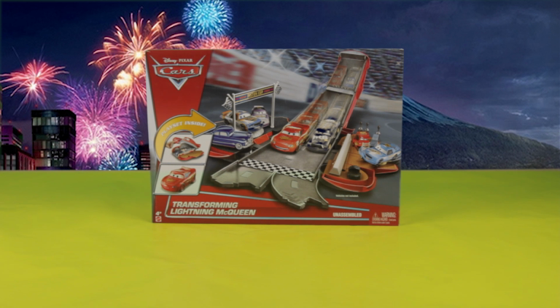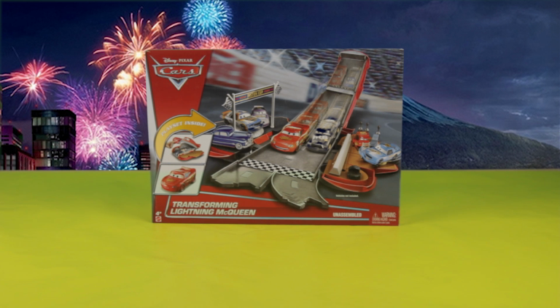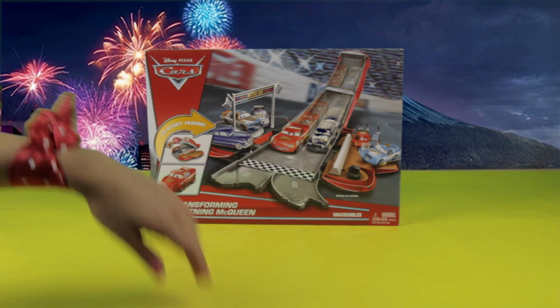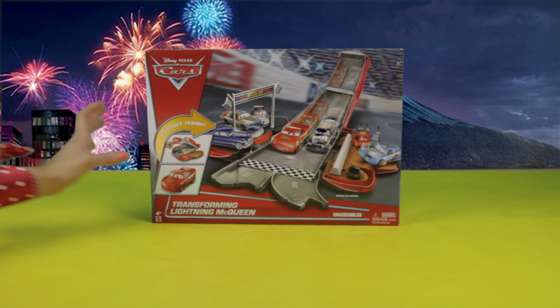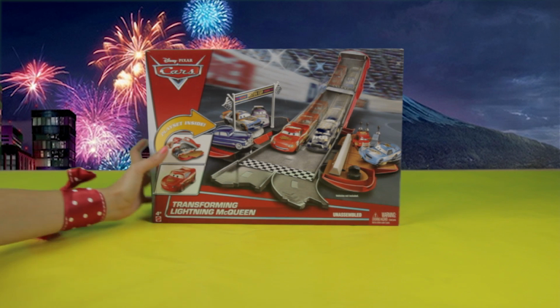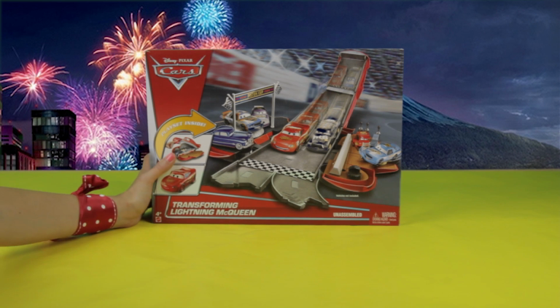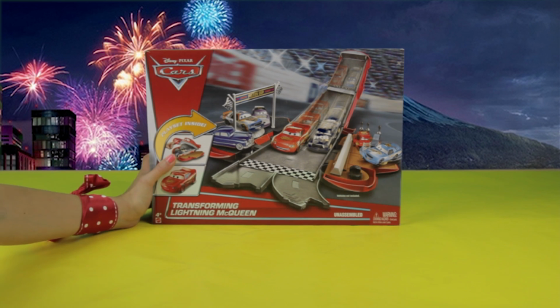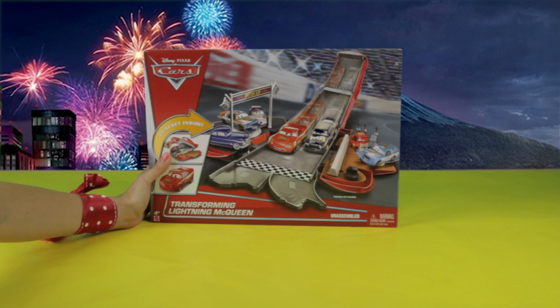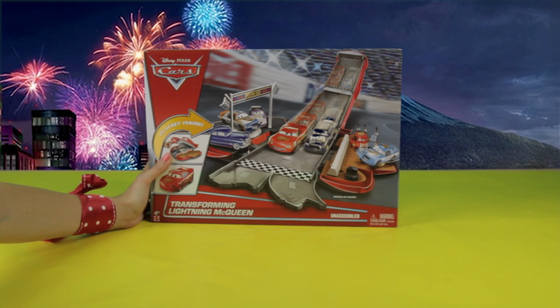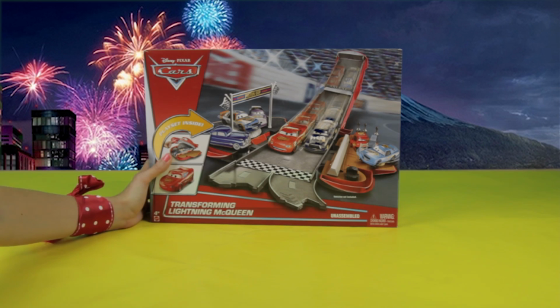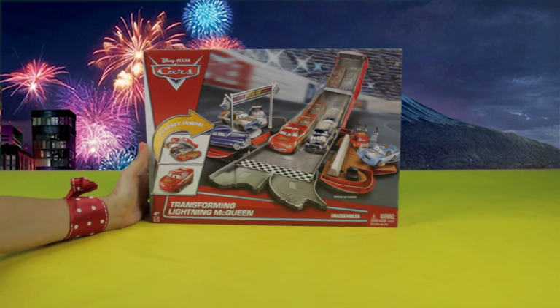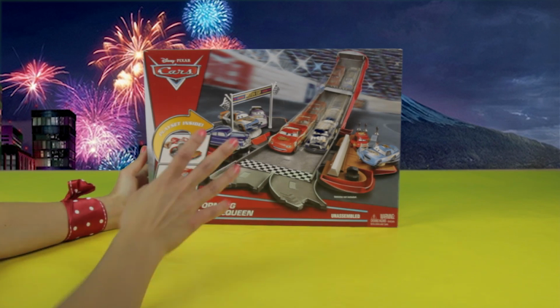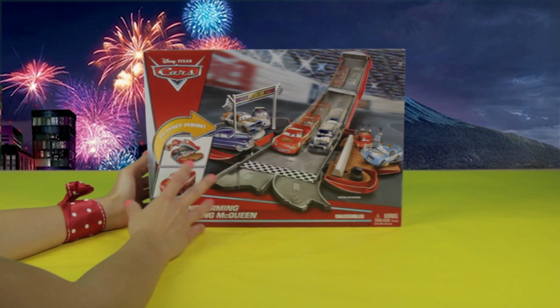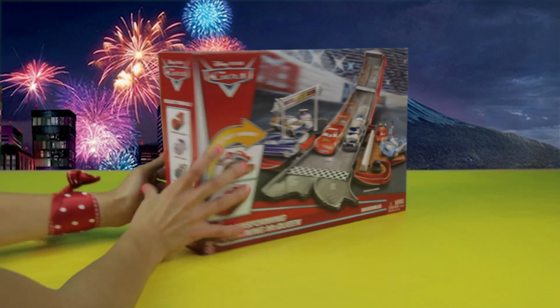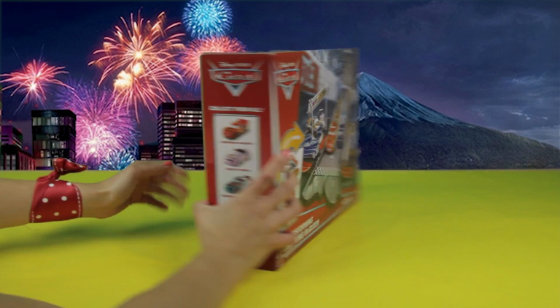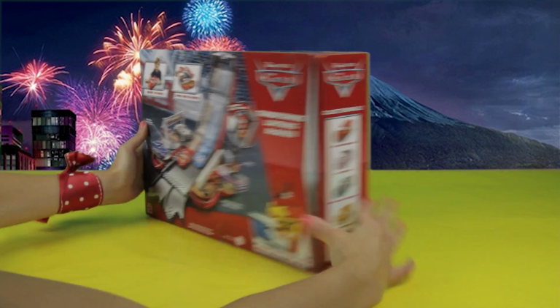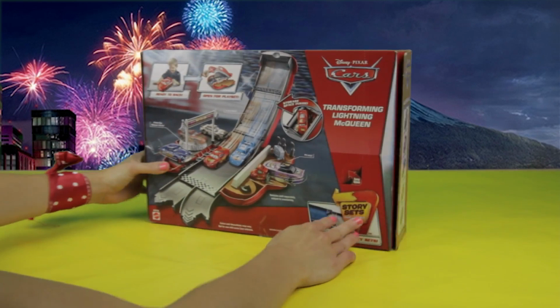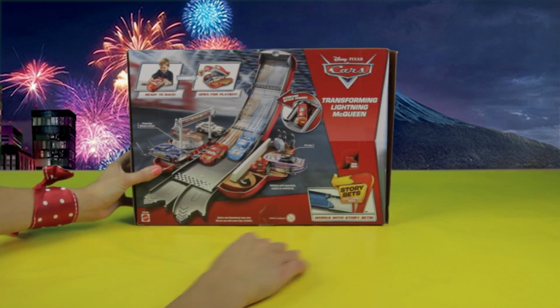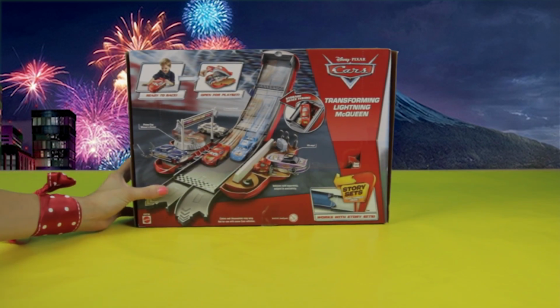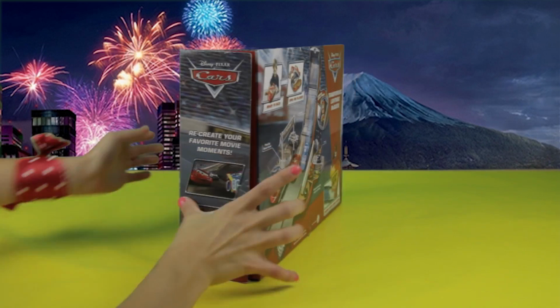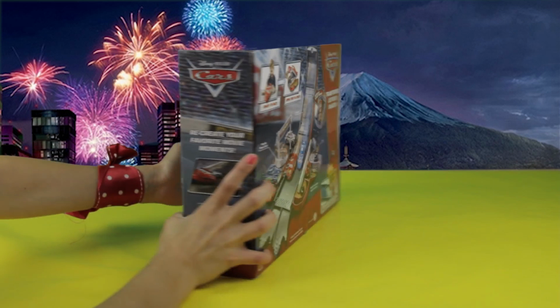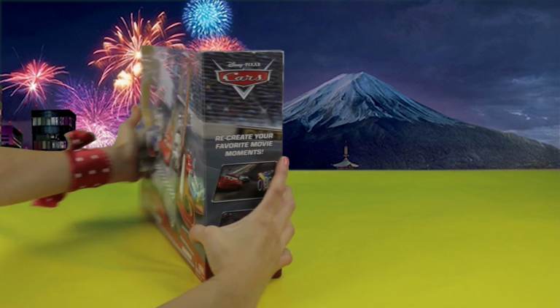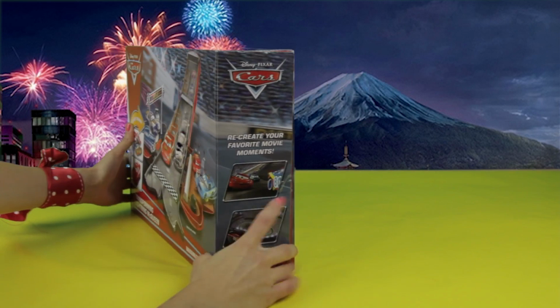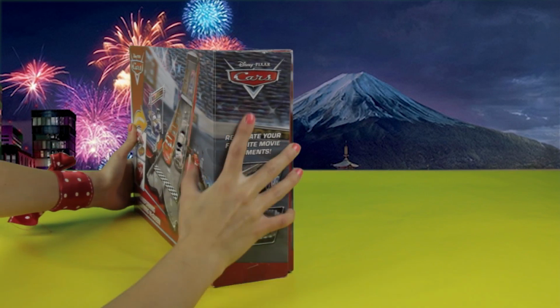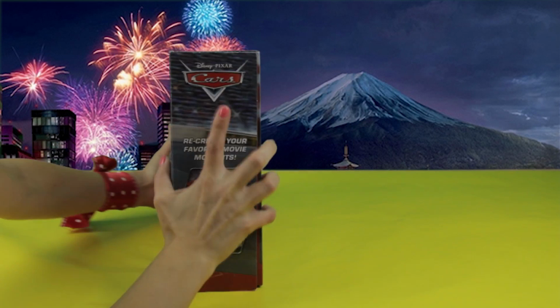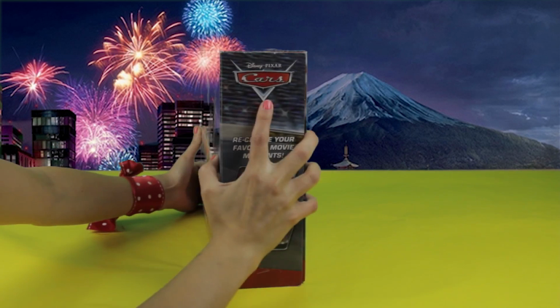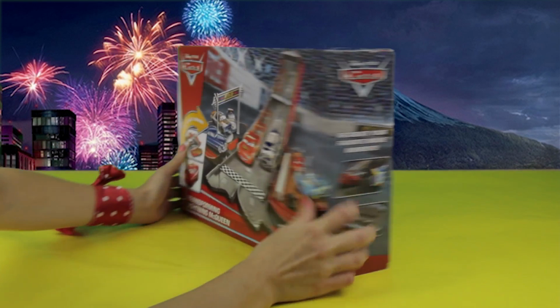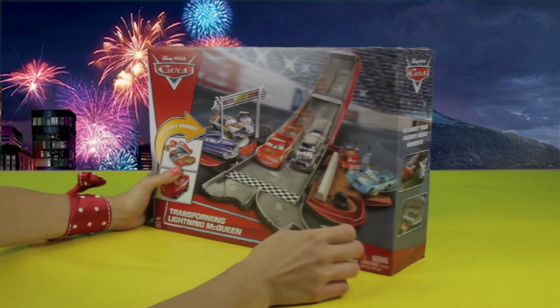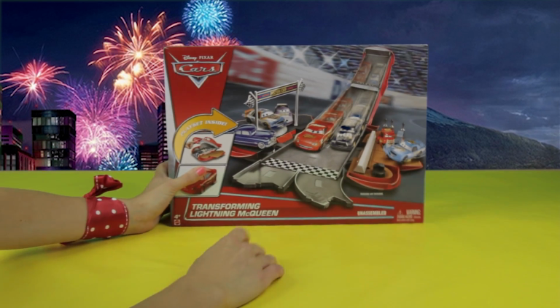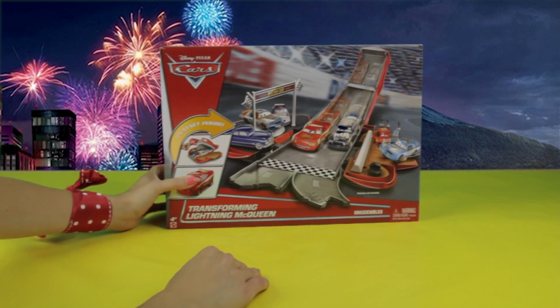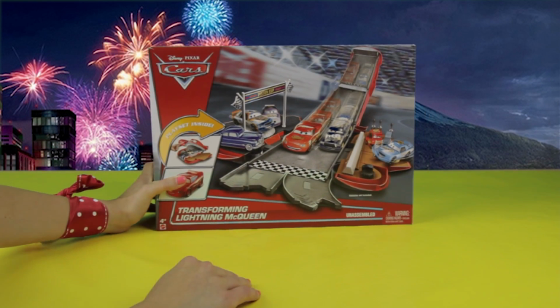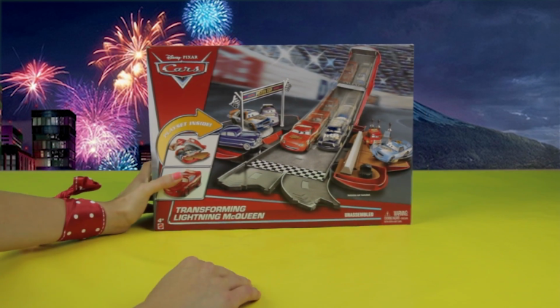Can you guess which ones? I'll give you a hint. One of them is red and the other one is purple. Alright, think about it. Let's open it up.